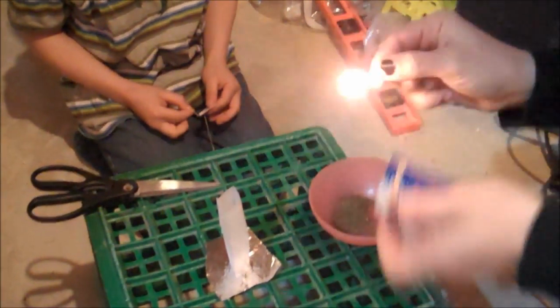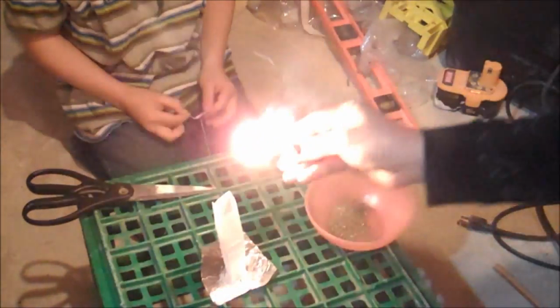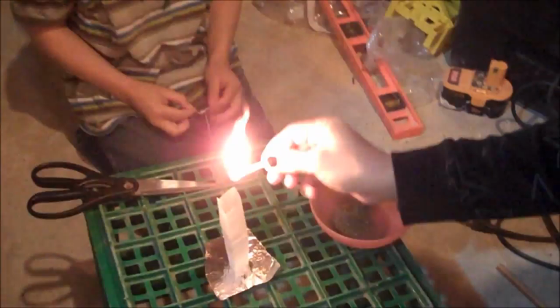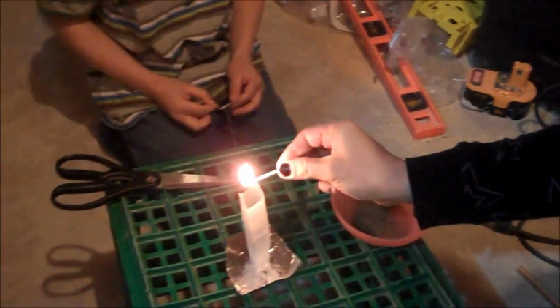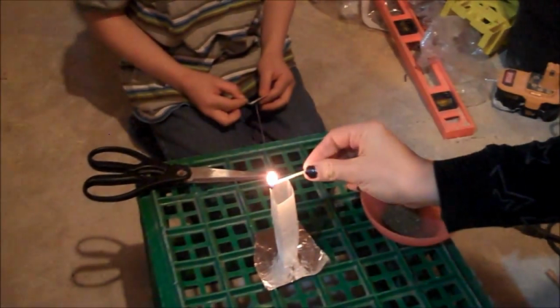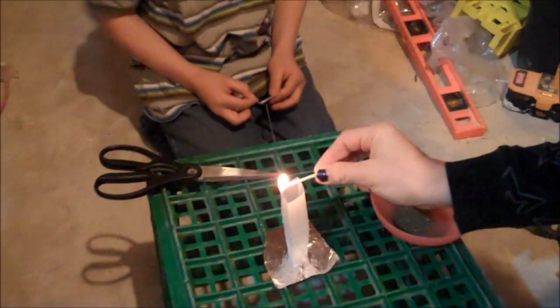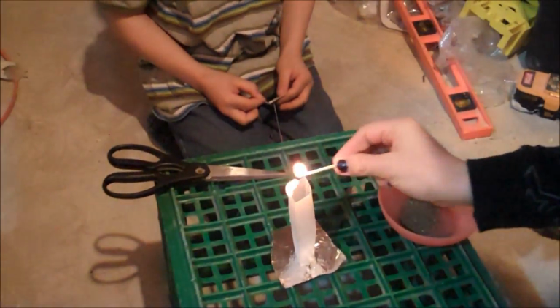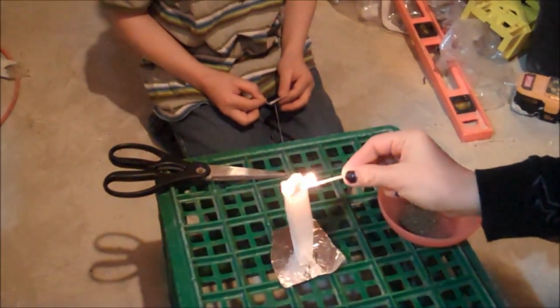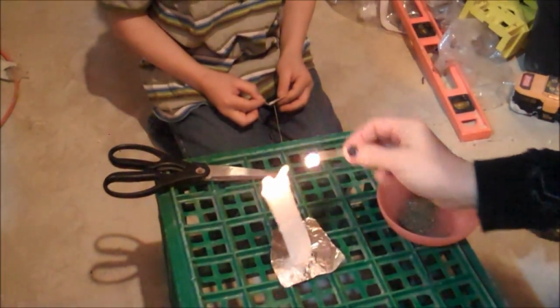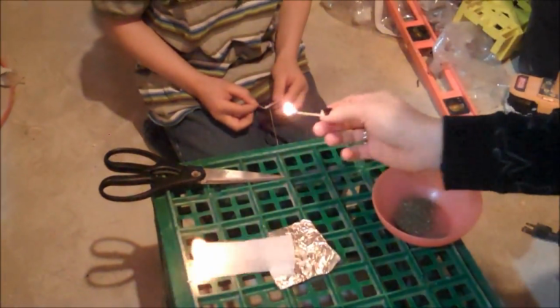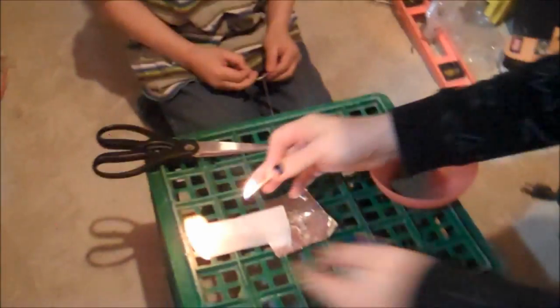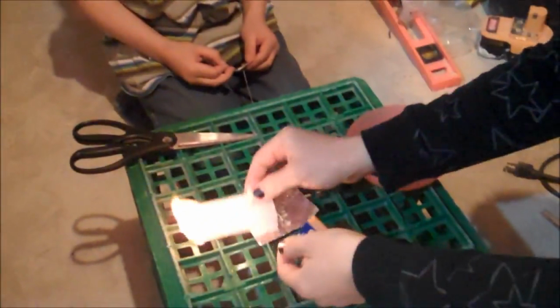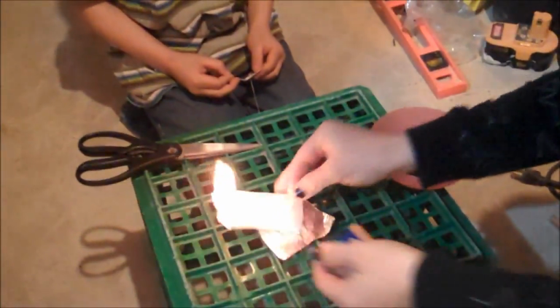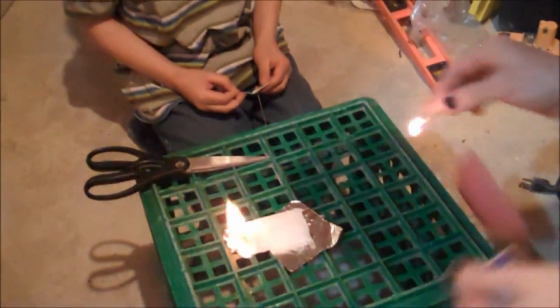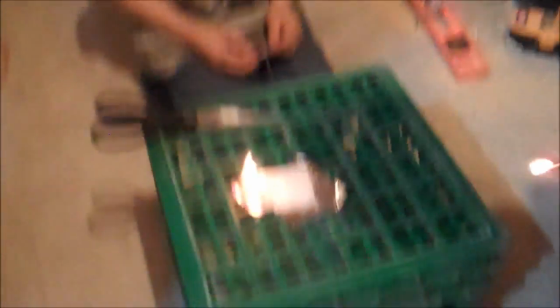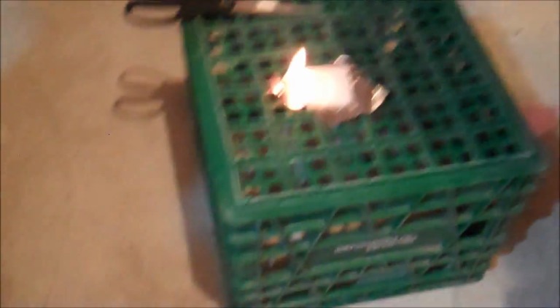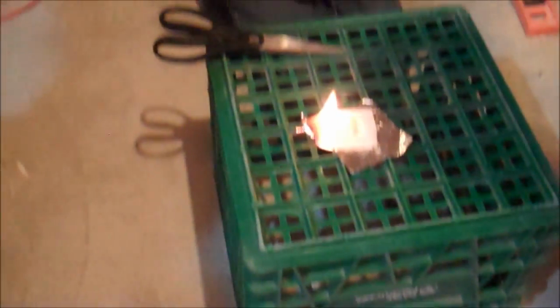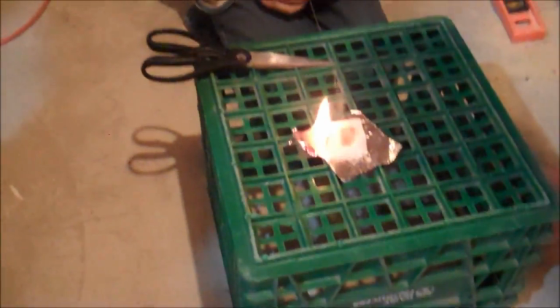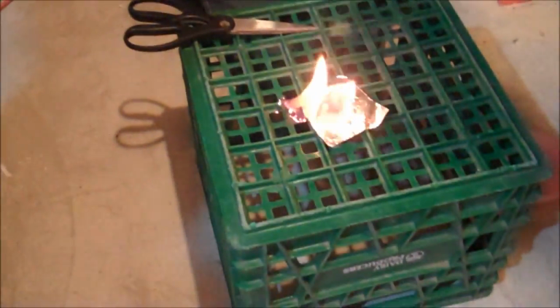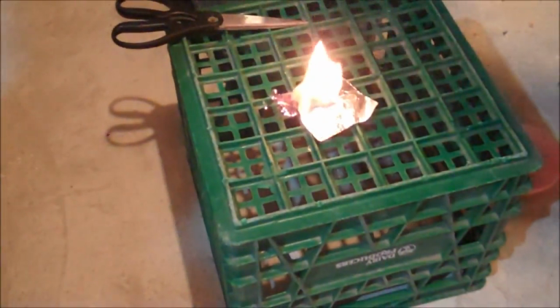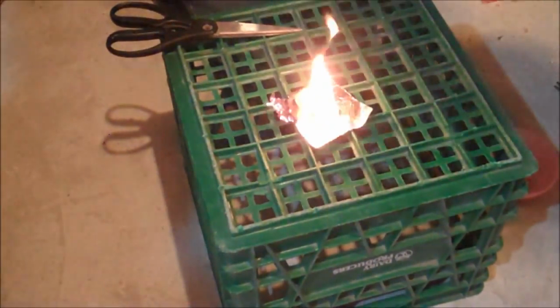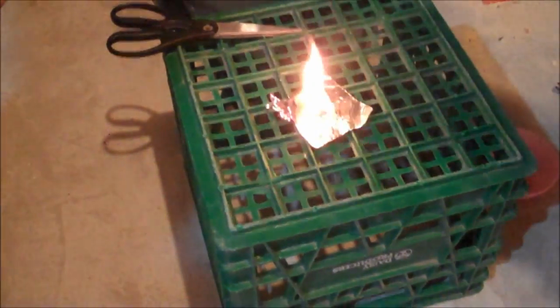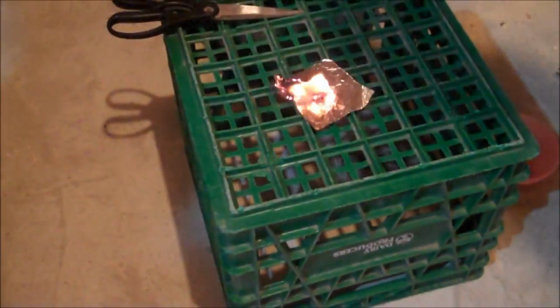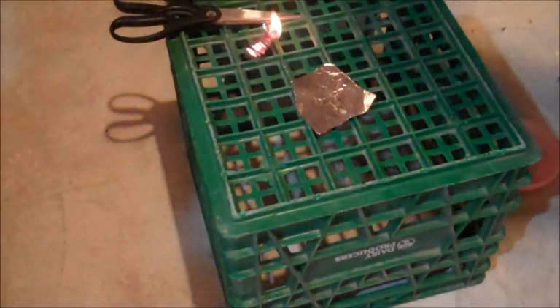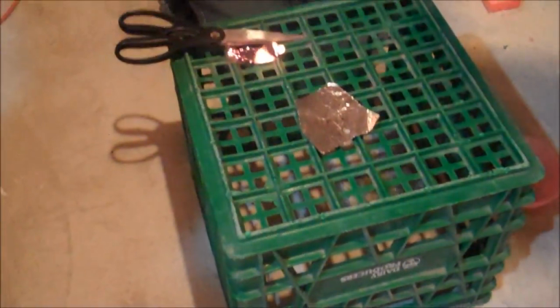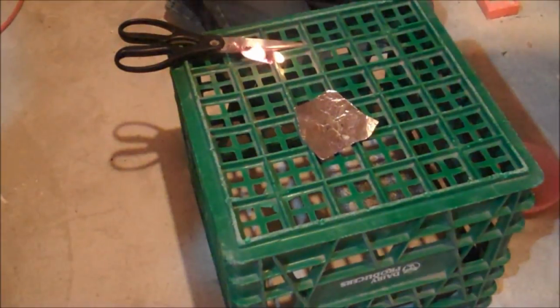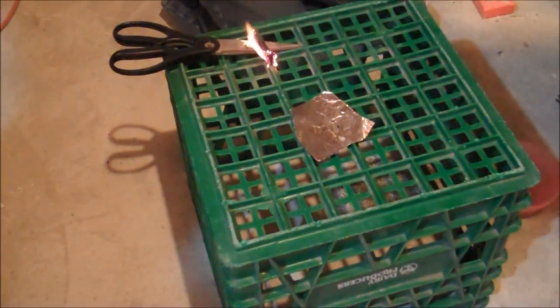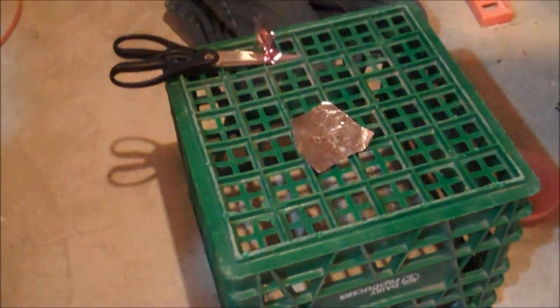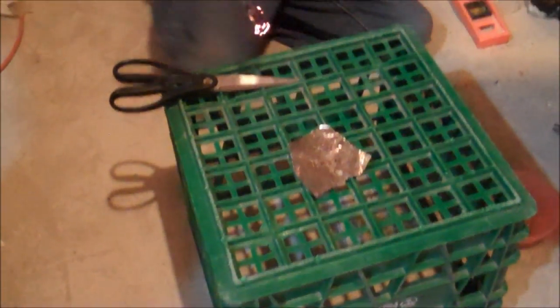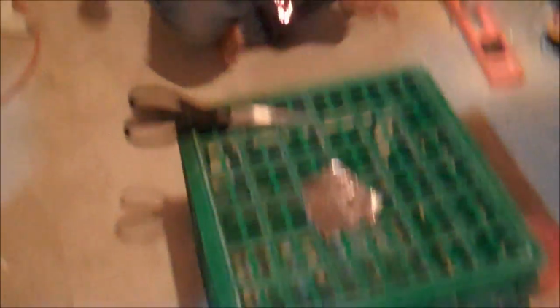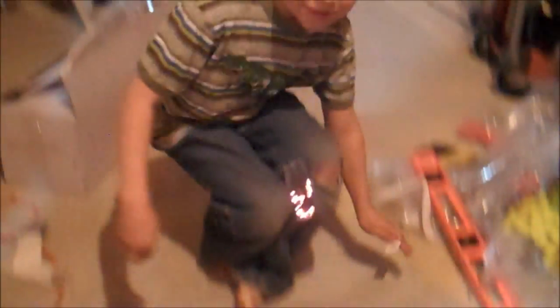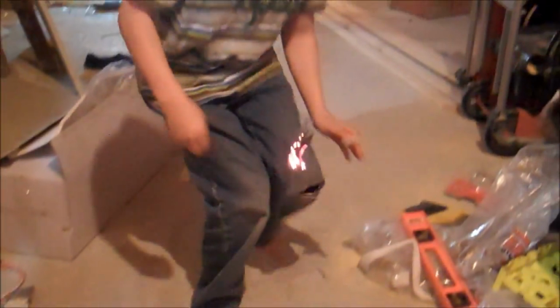I hope it works this time. Oh no — oh, failed again. Oh, it flew! Oh, it's flying! Yeah!